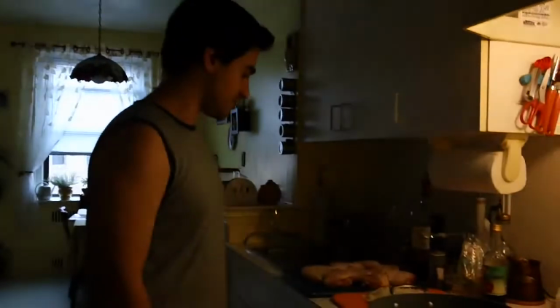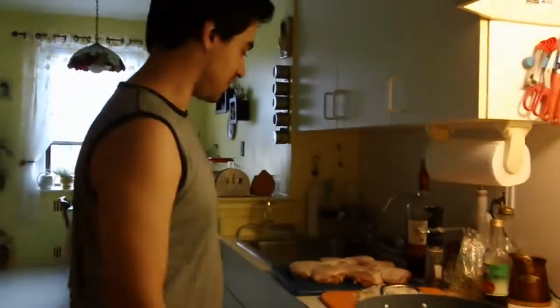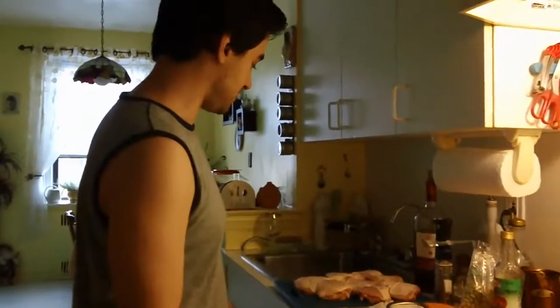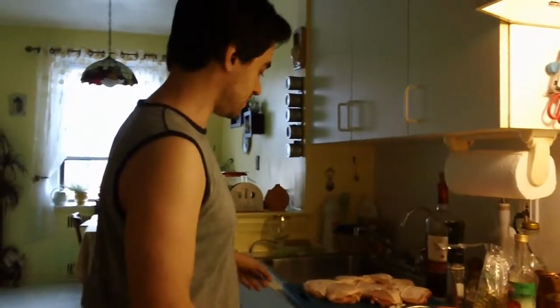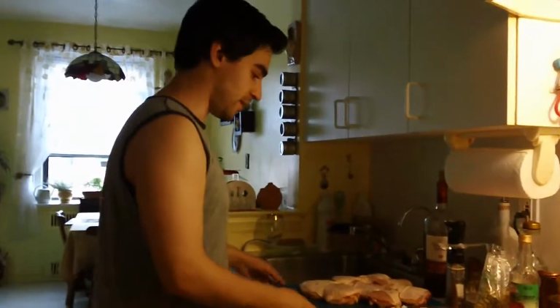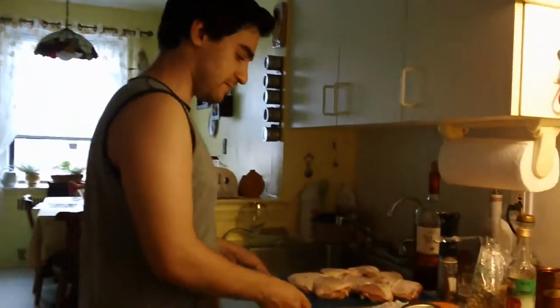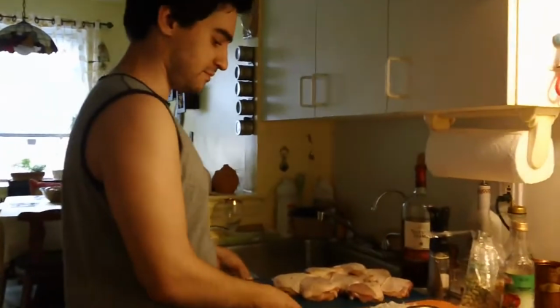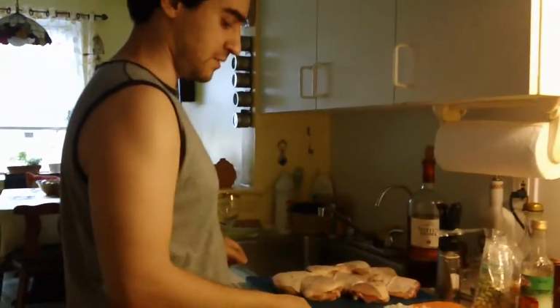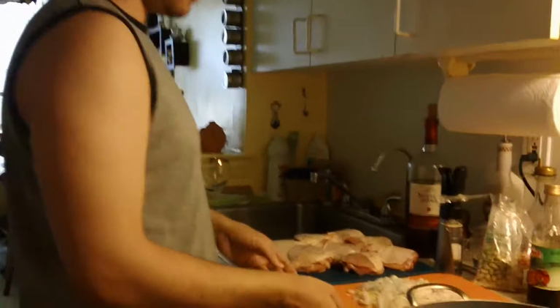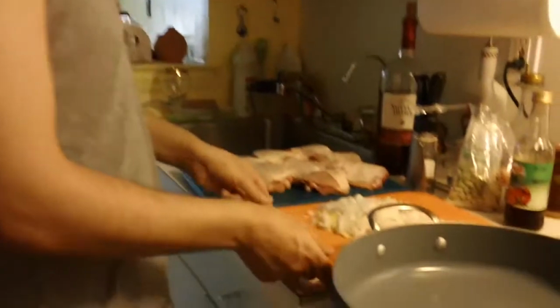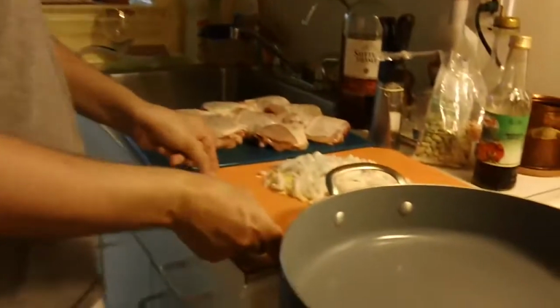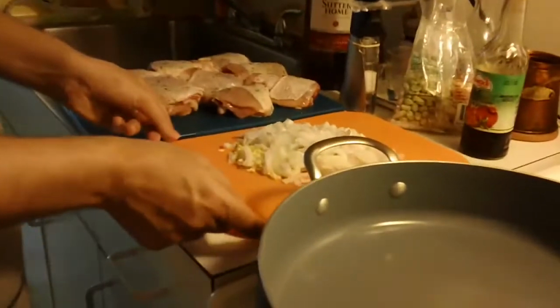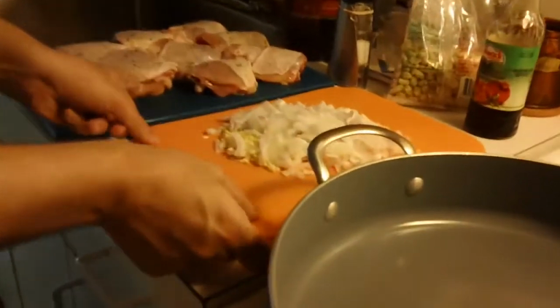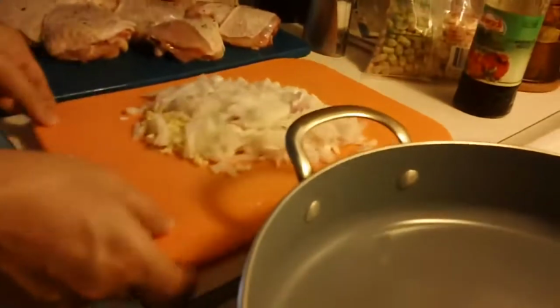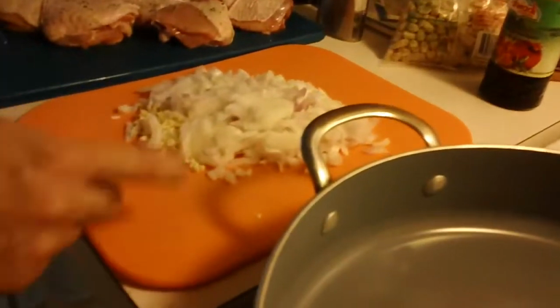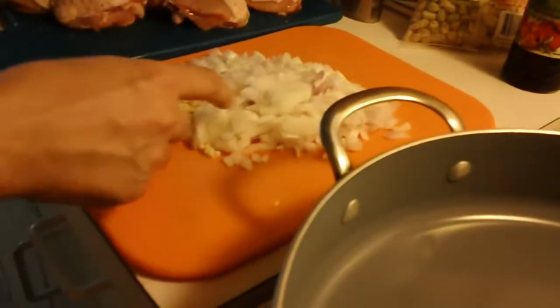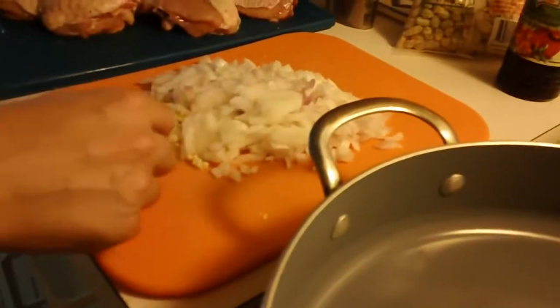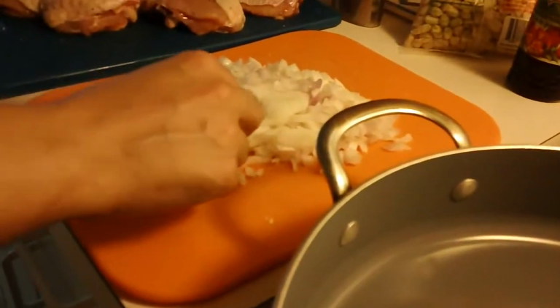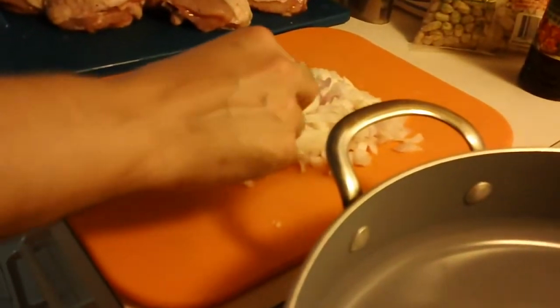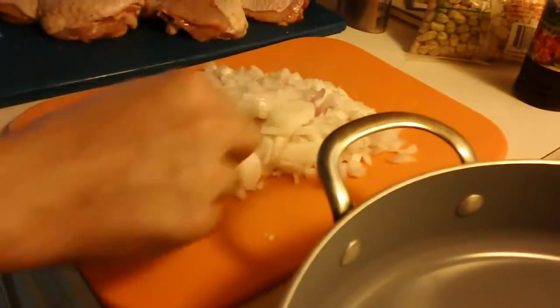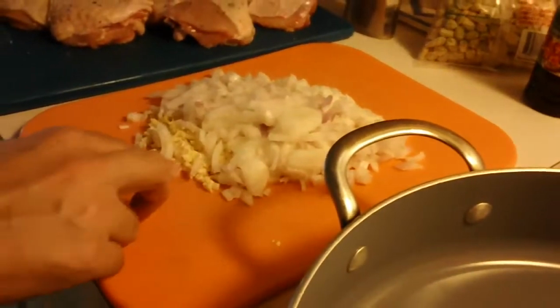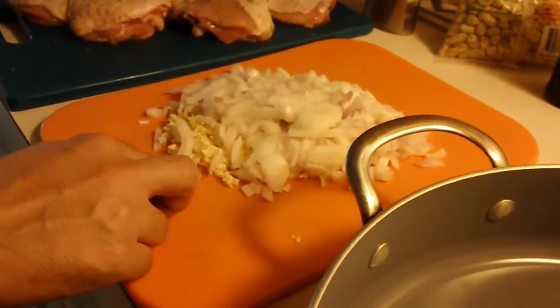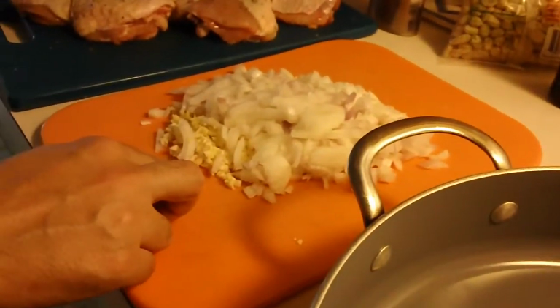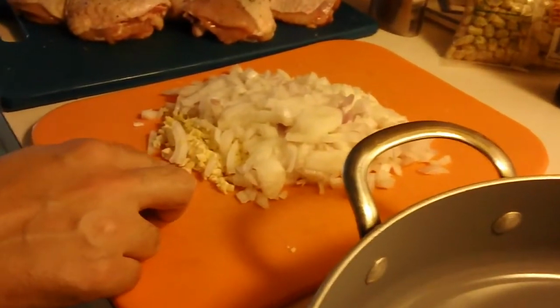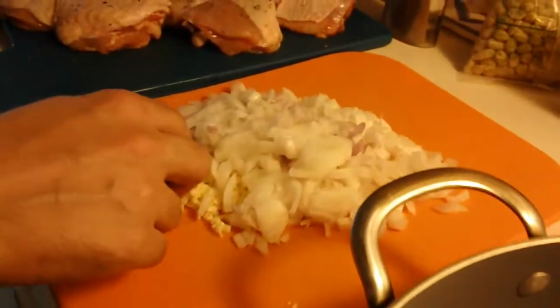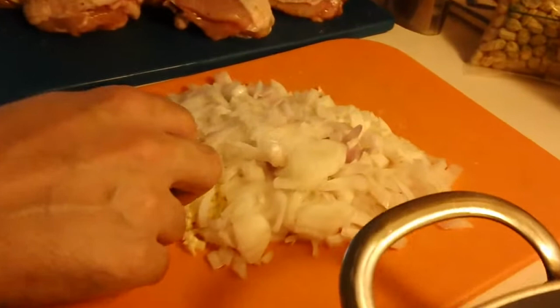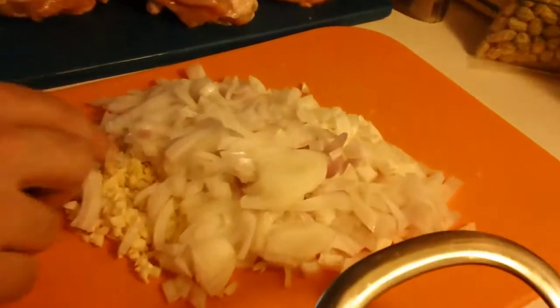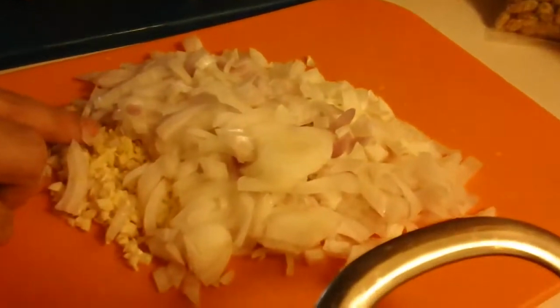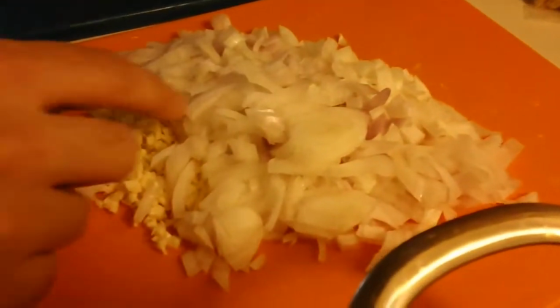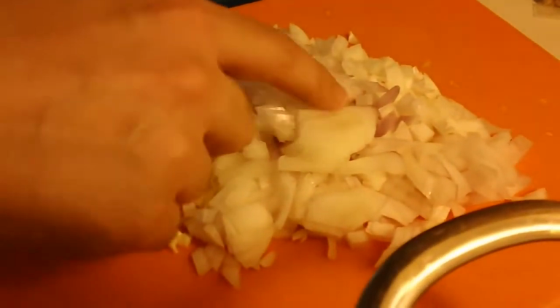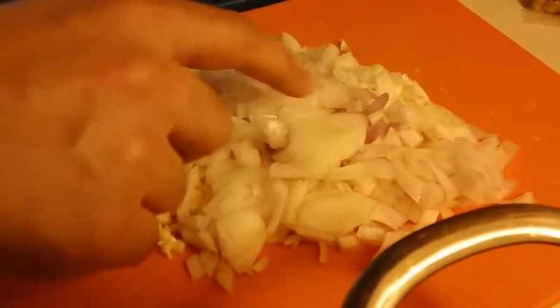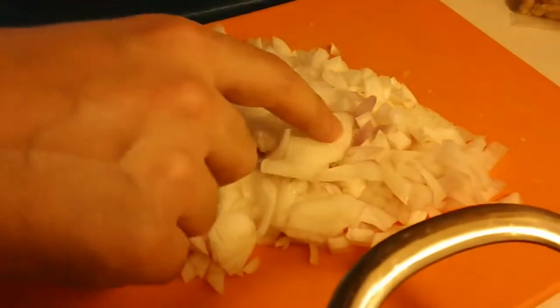This is the prep. You are going to dice one onion, two garlic cloves, and an inch of ginger. Fine dice.